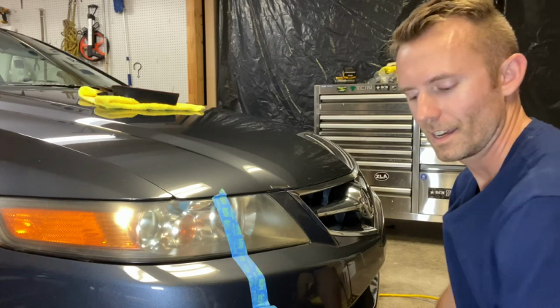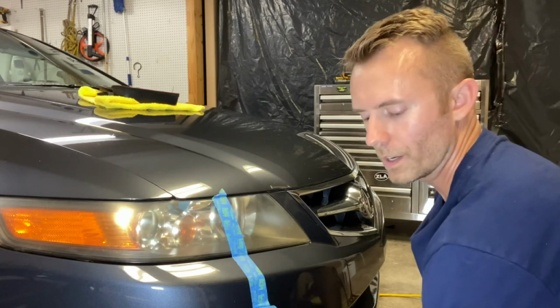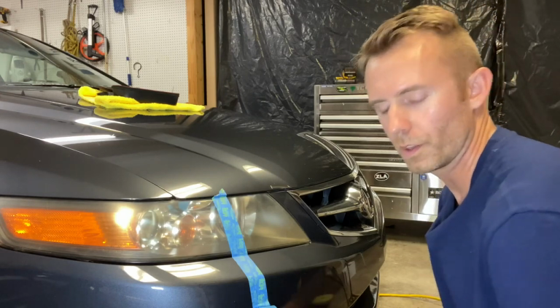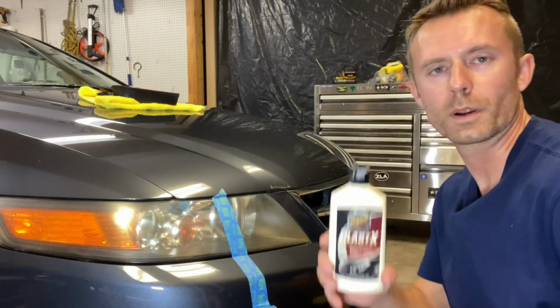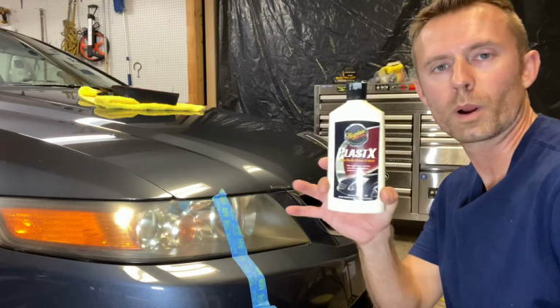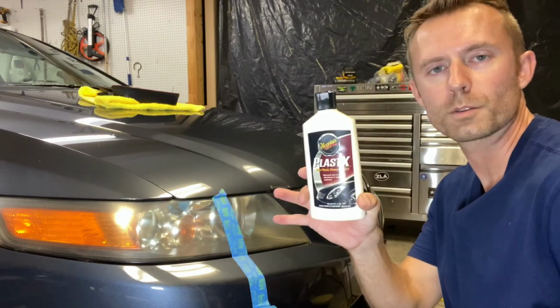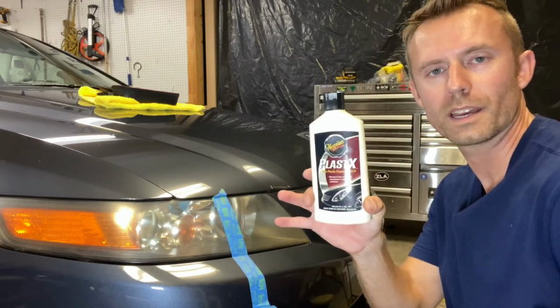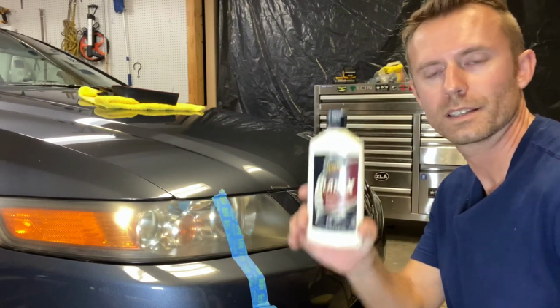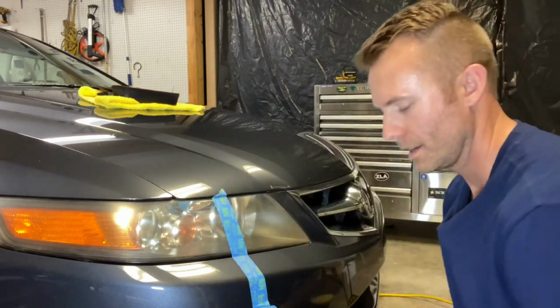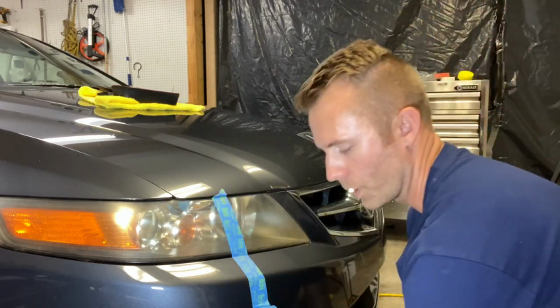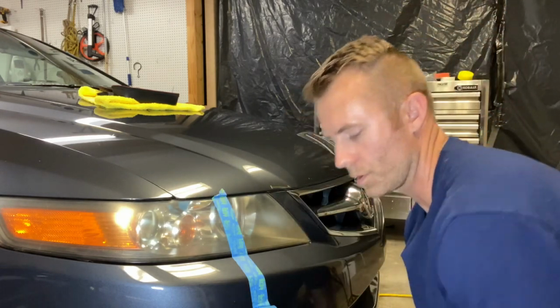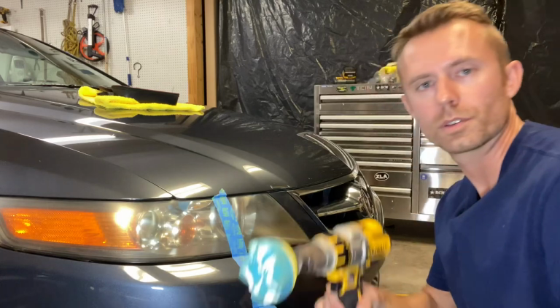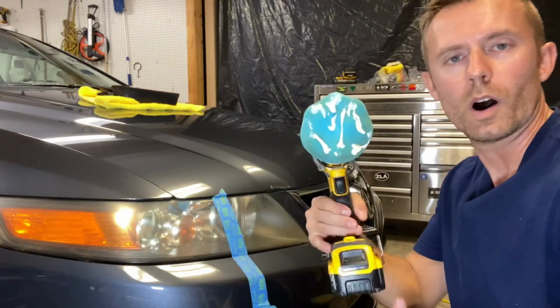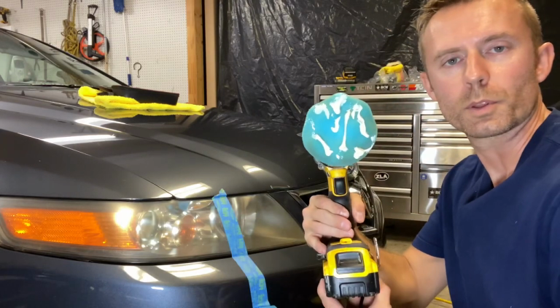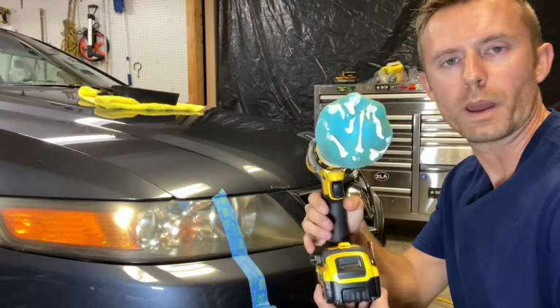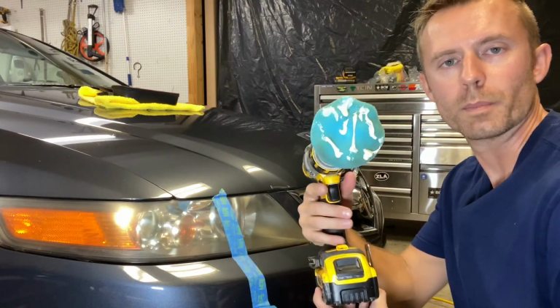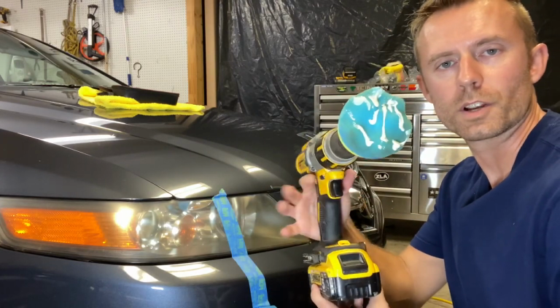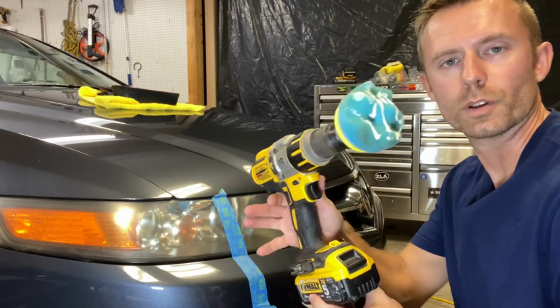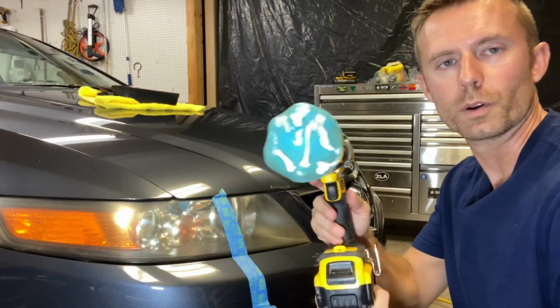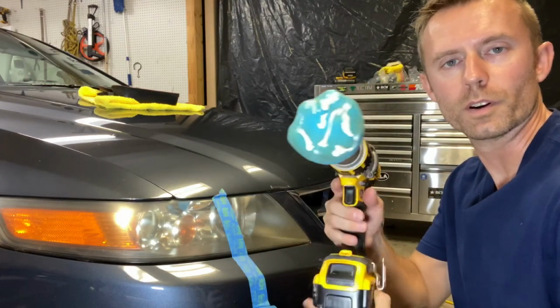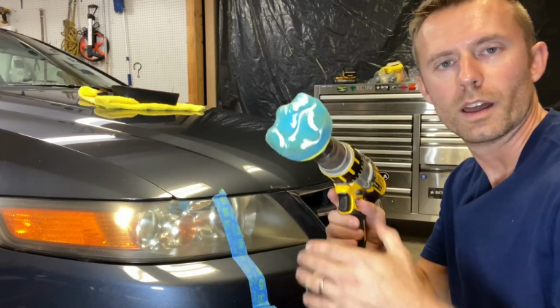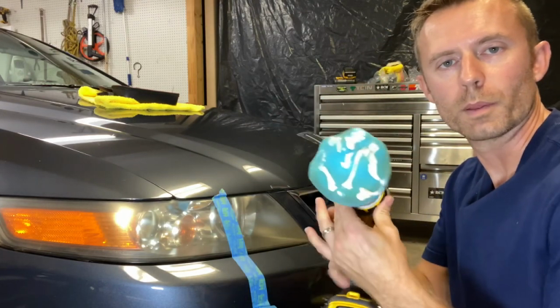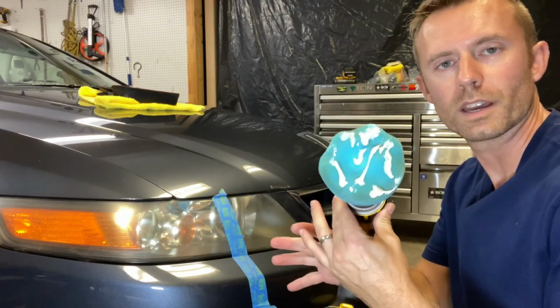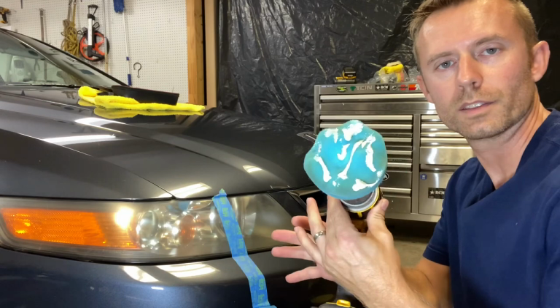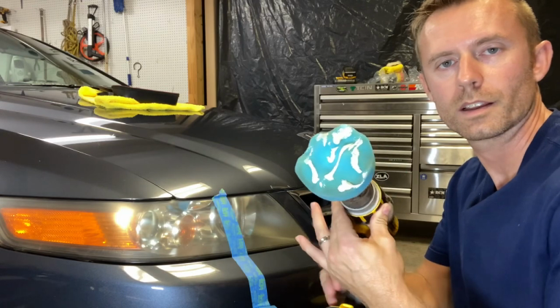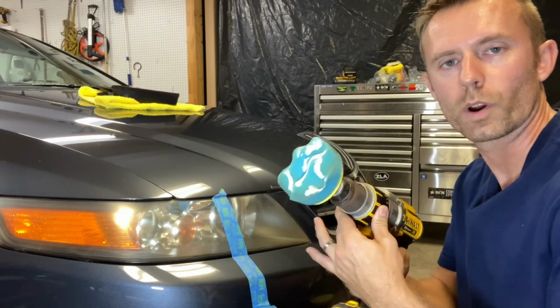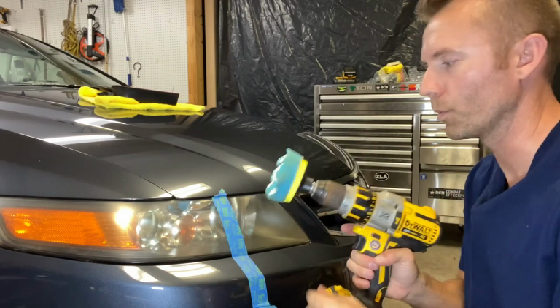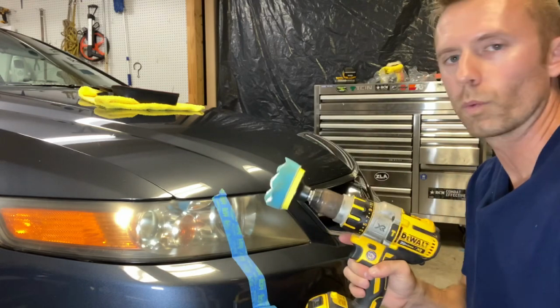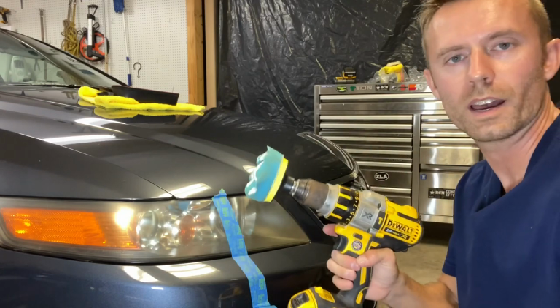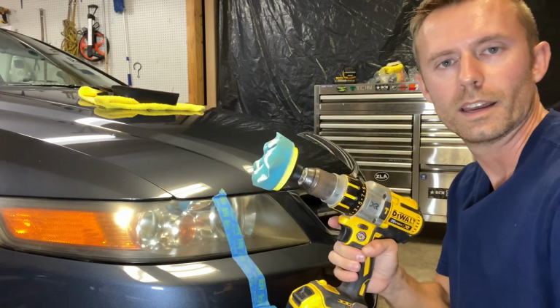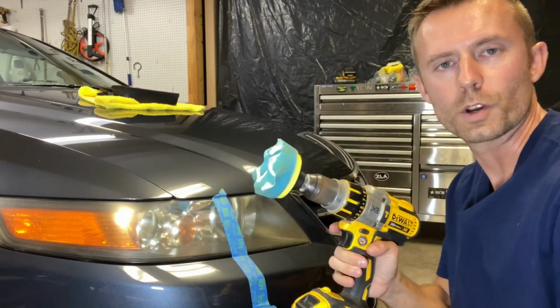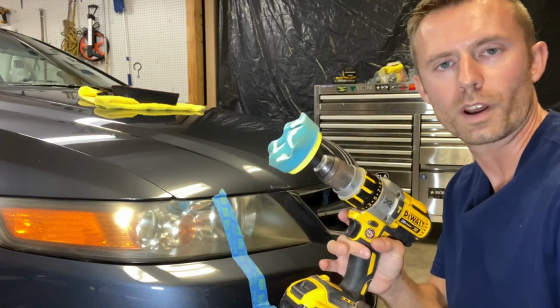We're going to hit it with a little bit of Meguiar's Plastex, and we're going to use those awesome three-inch pads that basically turn your drill into a rotary buffer. I've got the Plastex on there, and we're going to go ahead and work it in on one side, and I'll show you before and after.